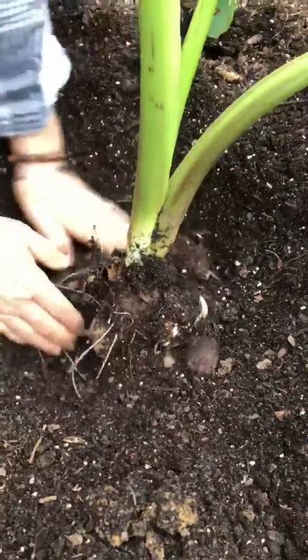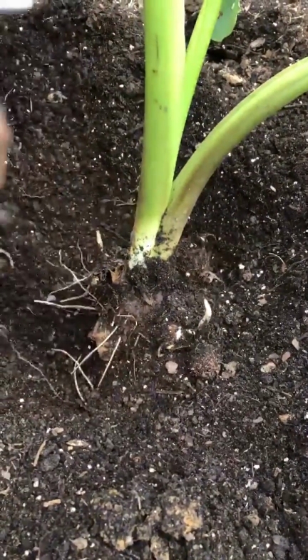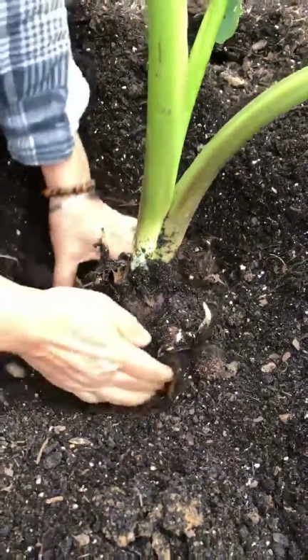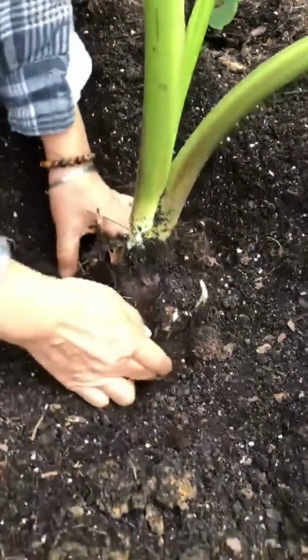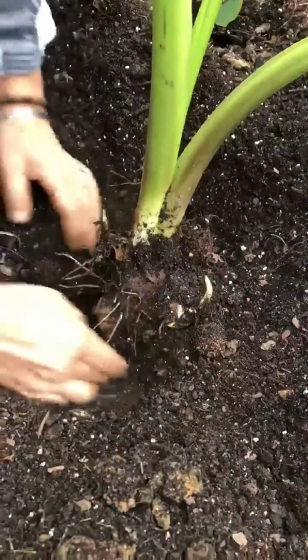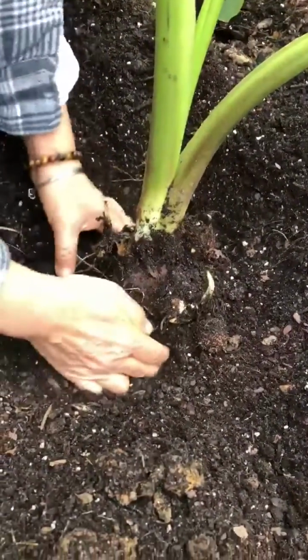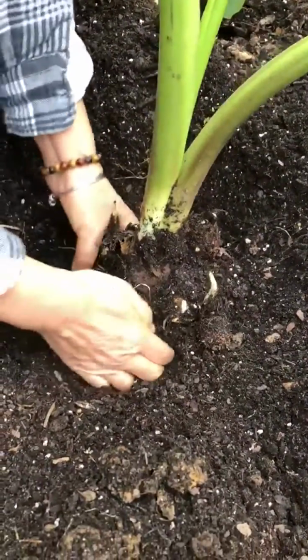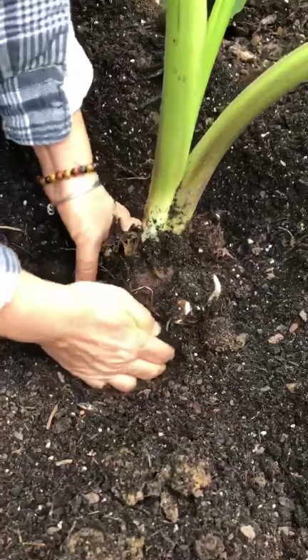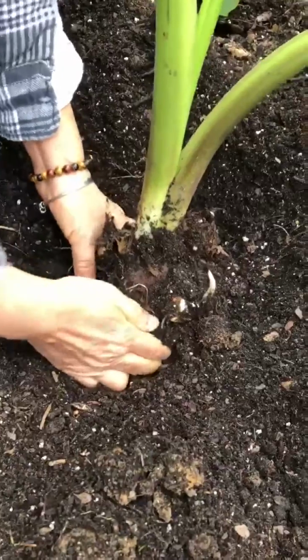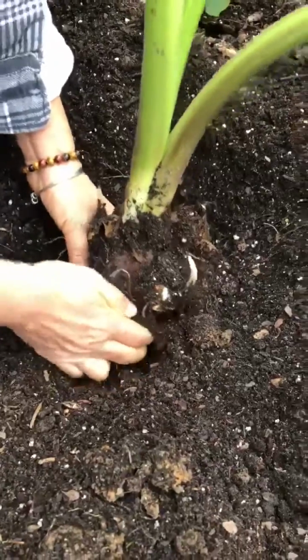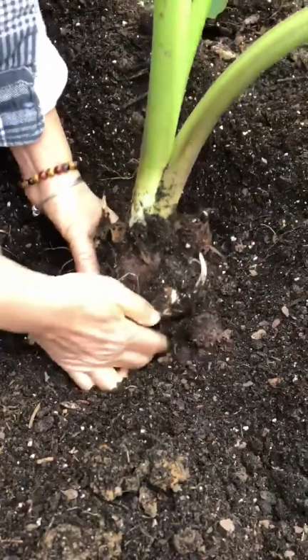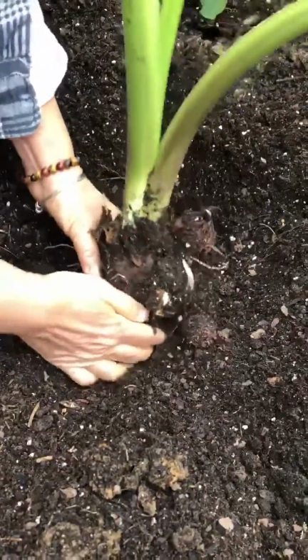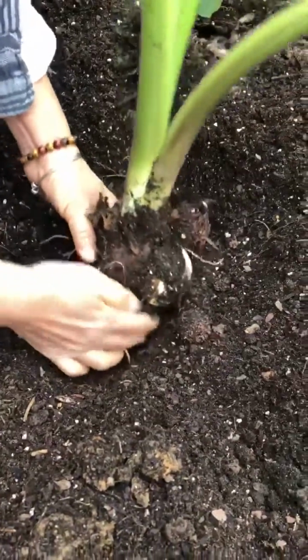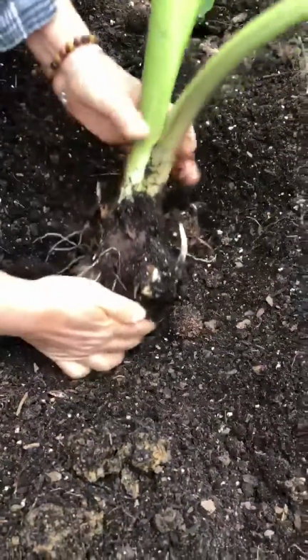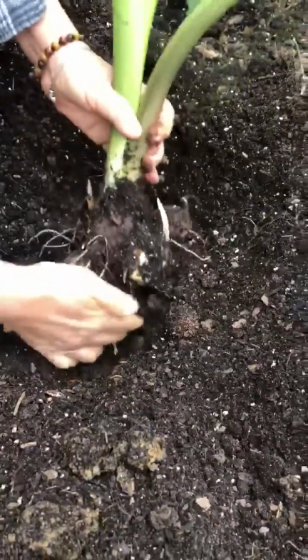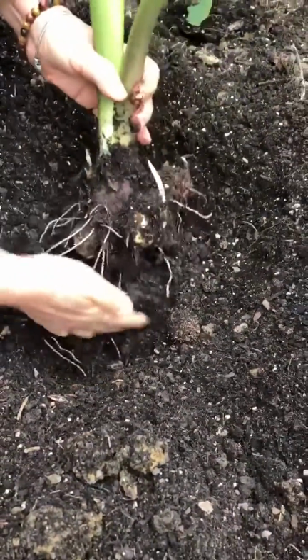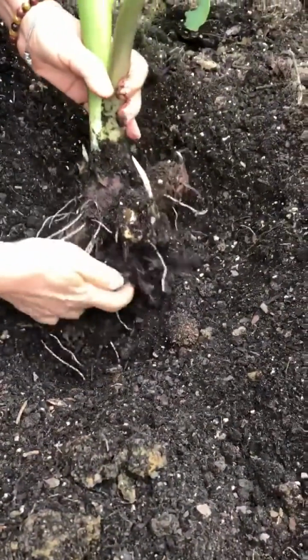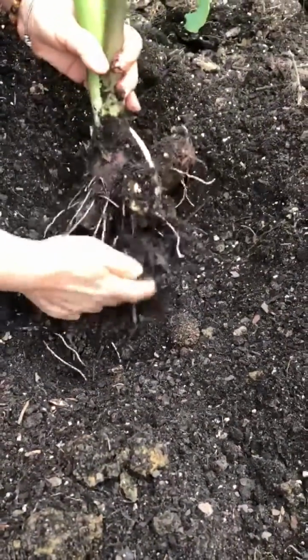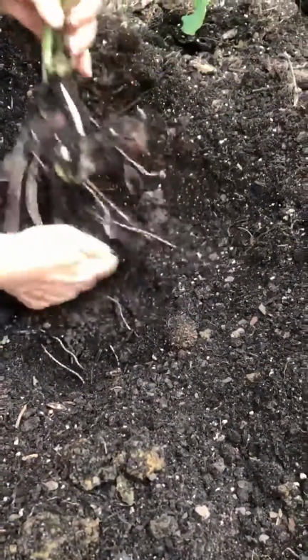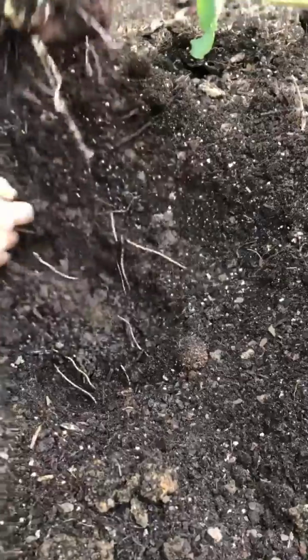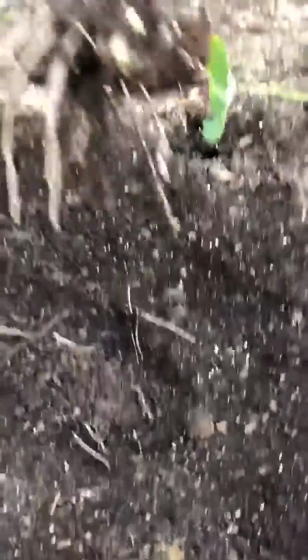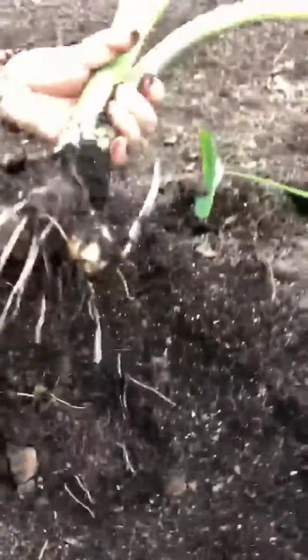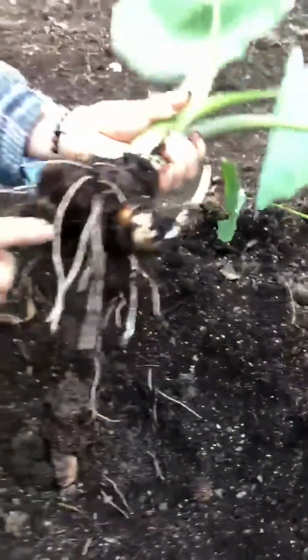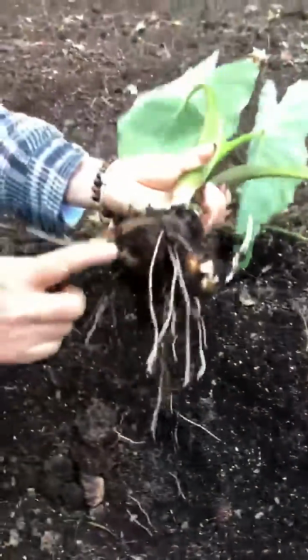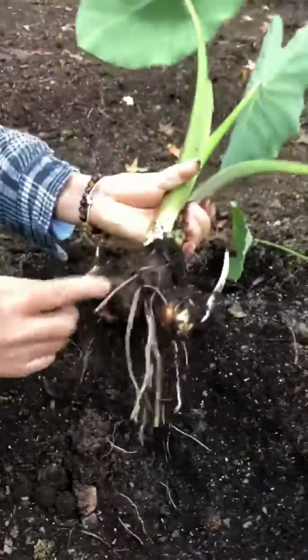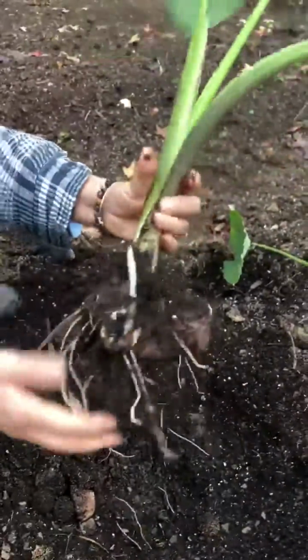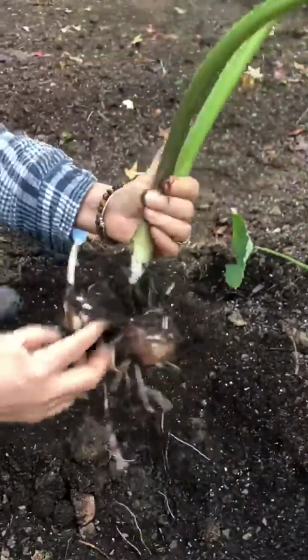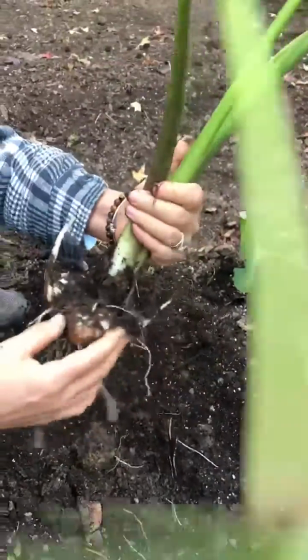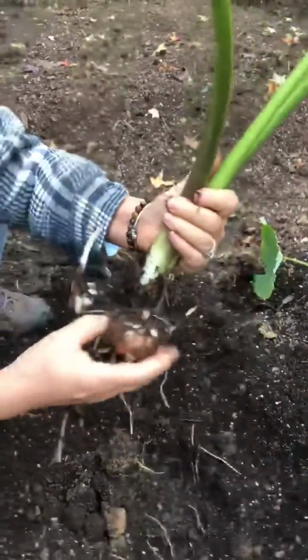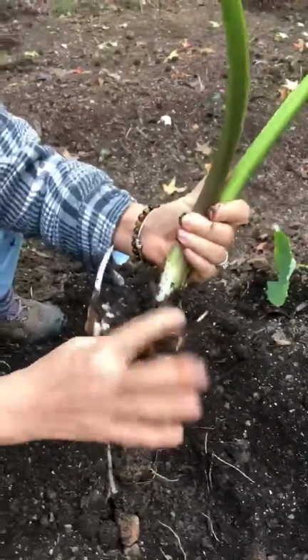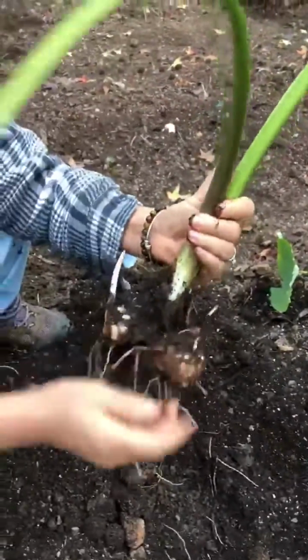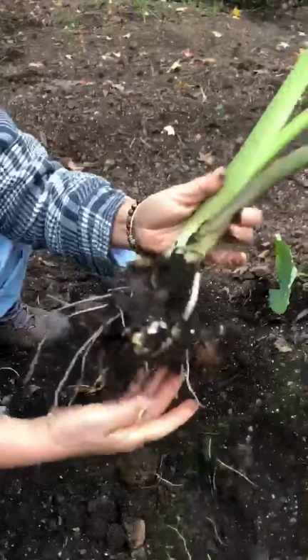This one is big. See, this is the old one. This is the new babies growing through the year.